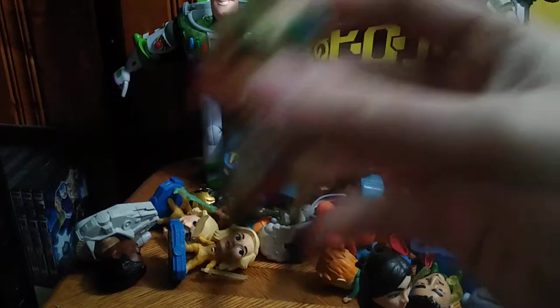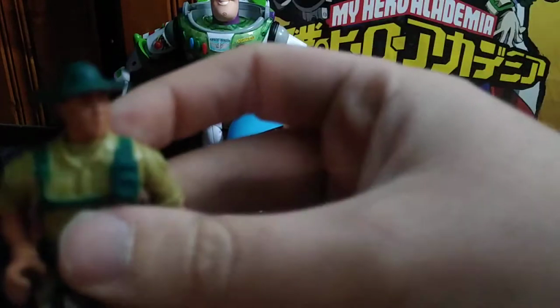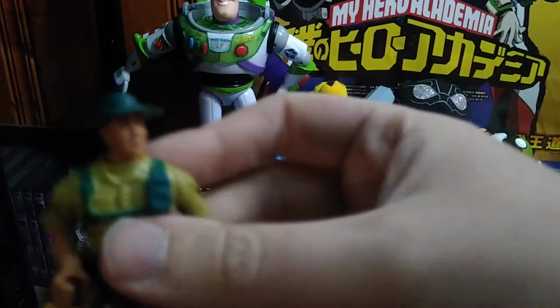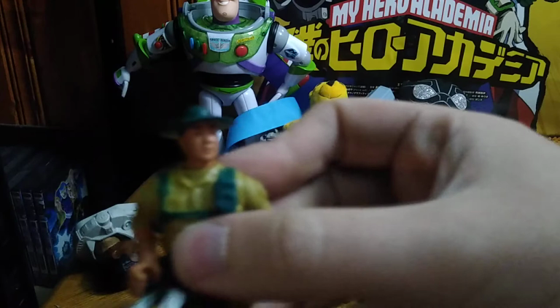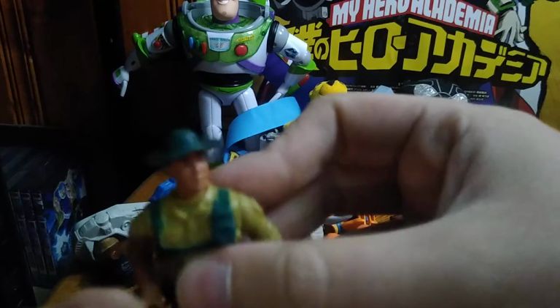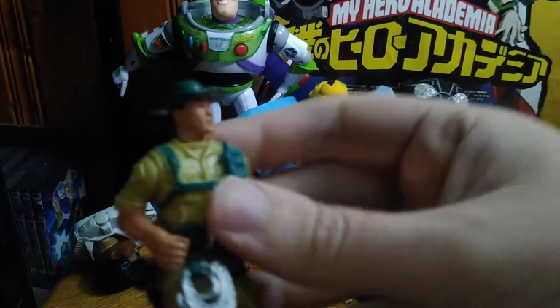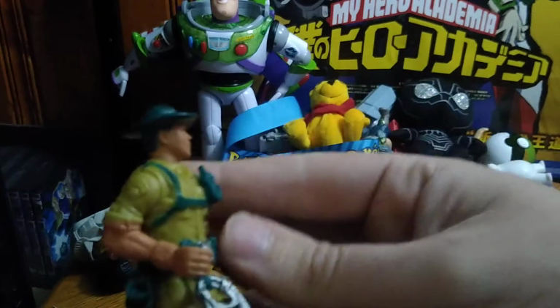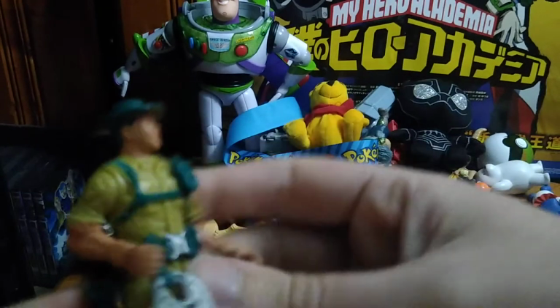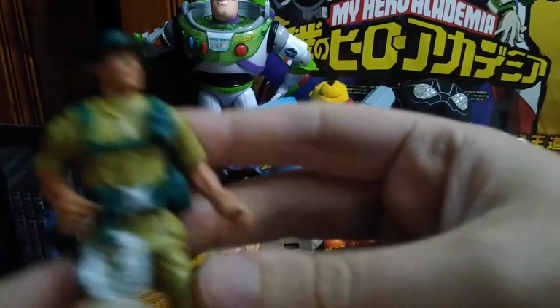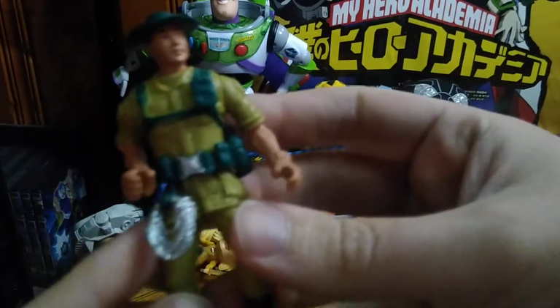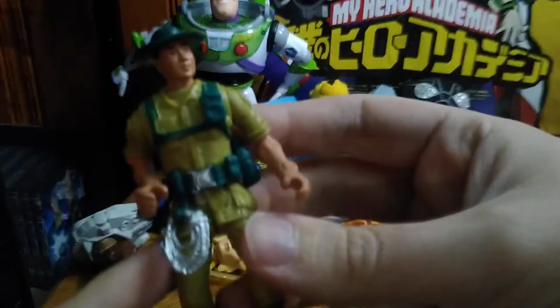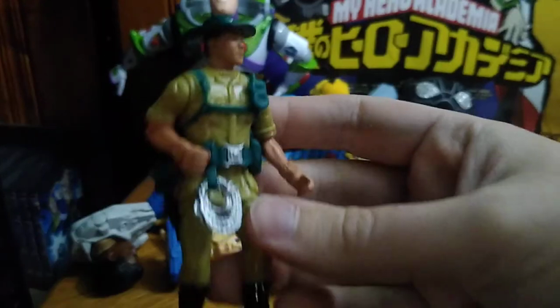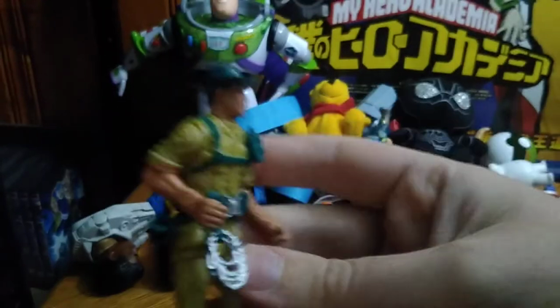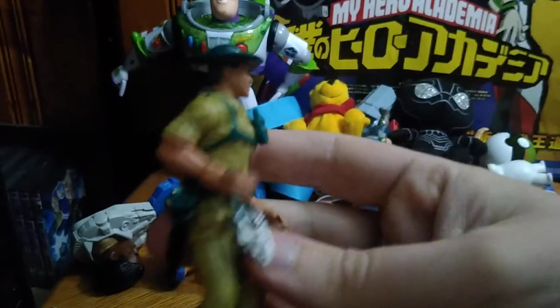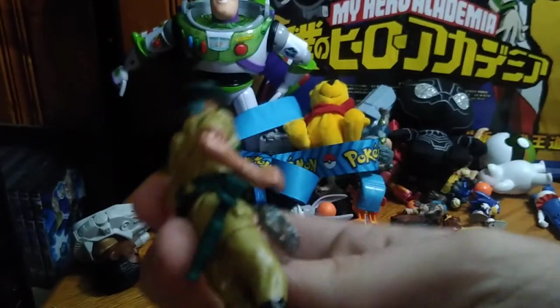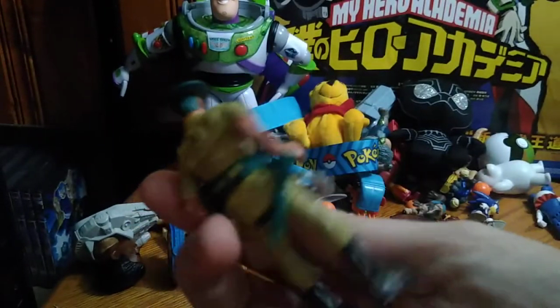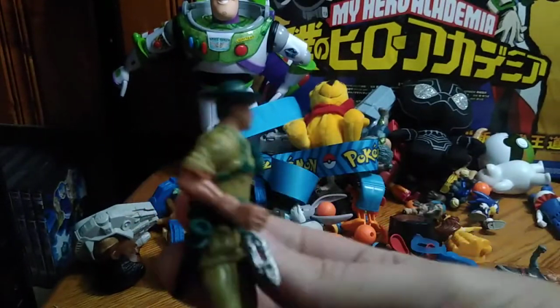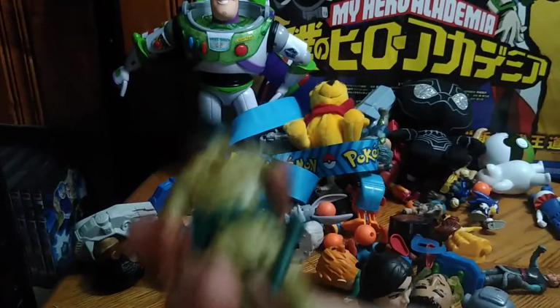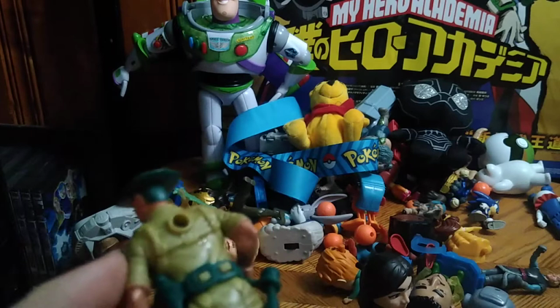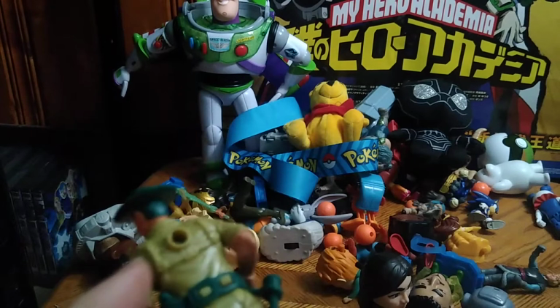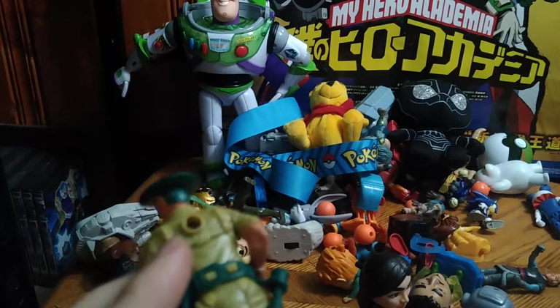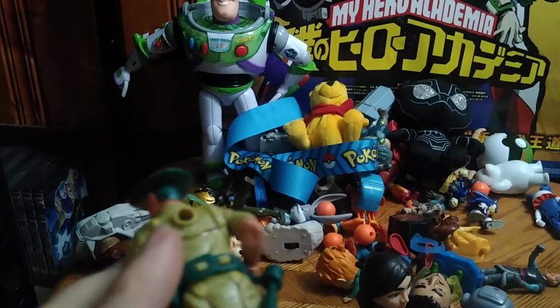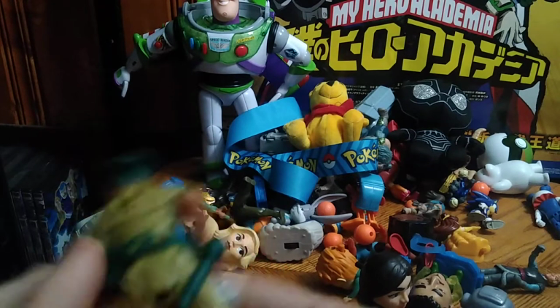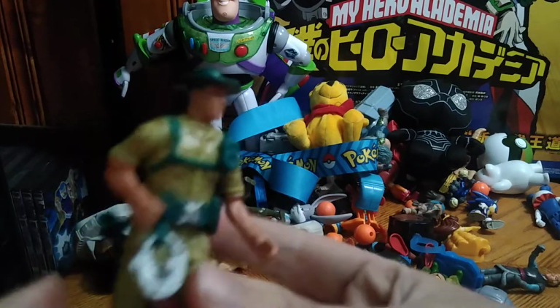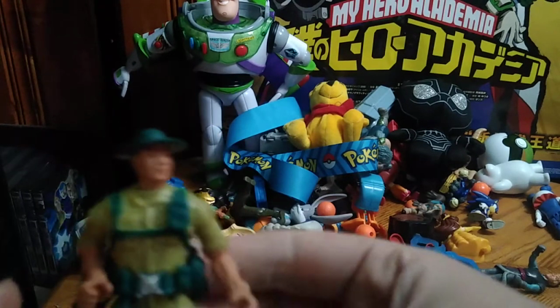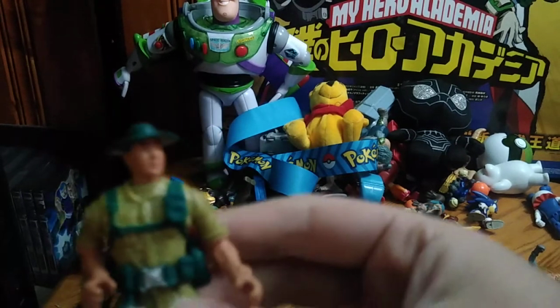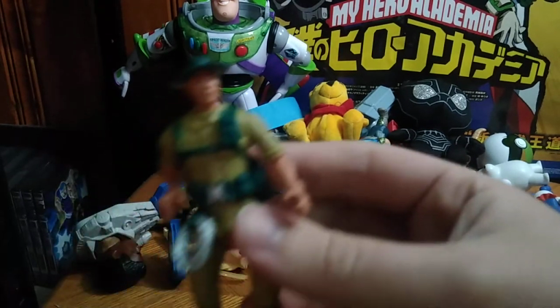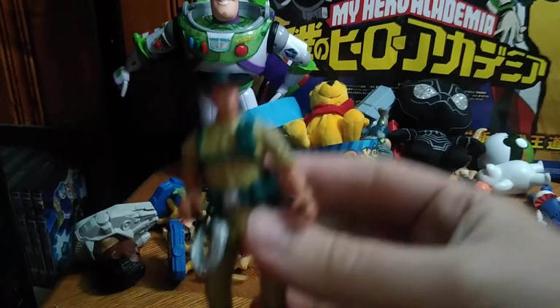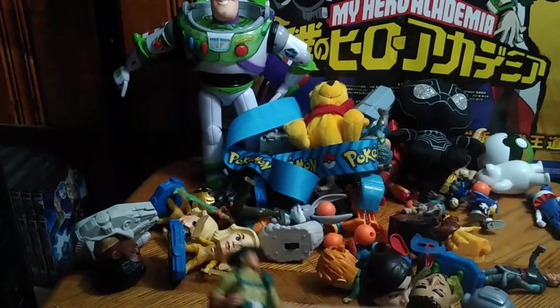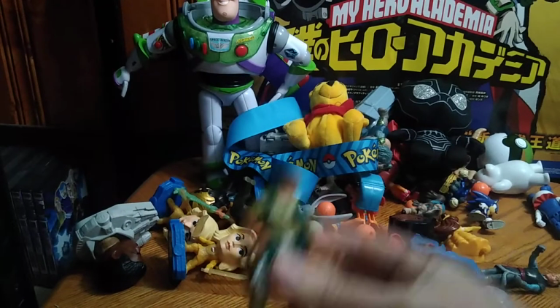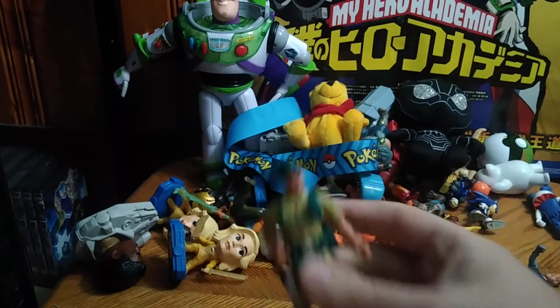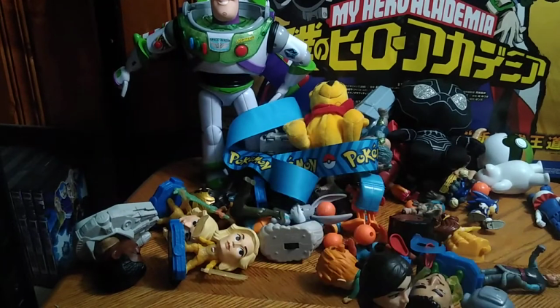And we got this weird safari dude character — I don't know his name. He's probably a knockoff; if you know his name then leave me a comment.